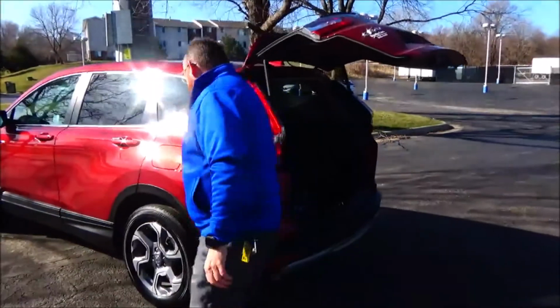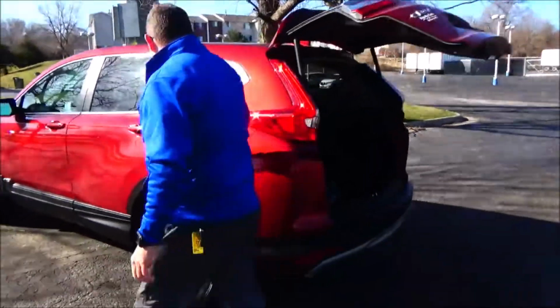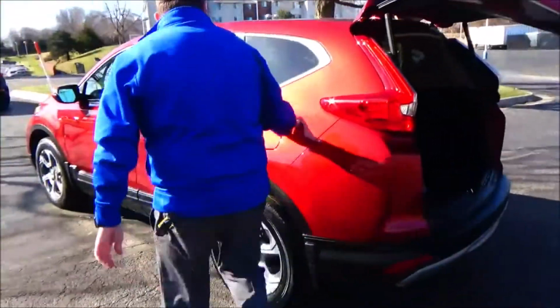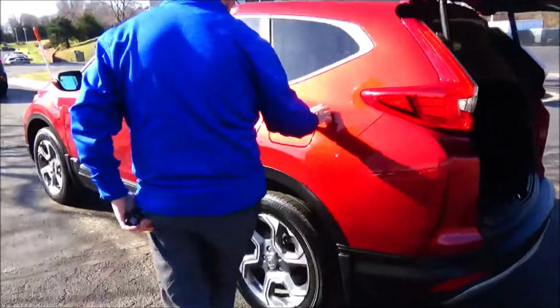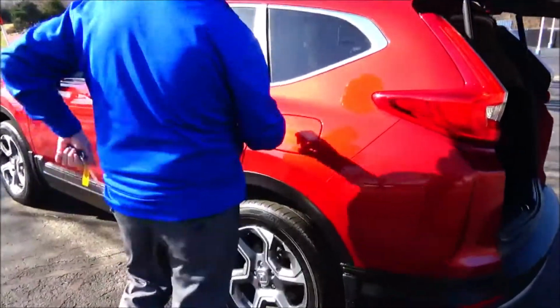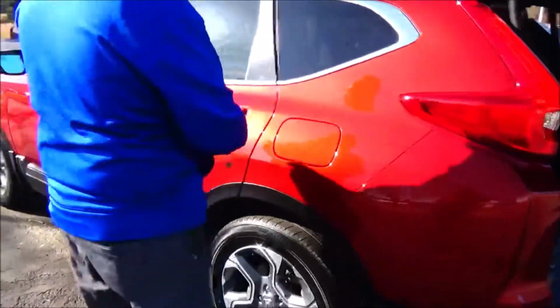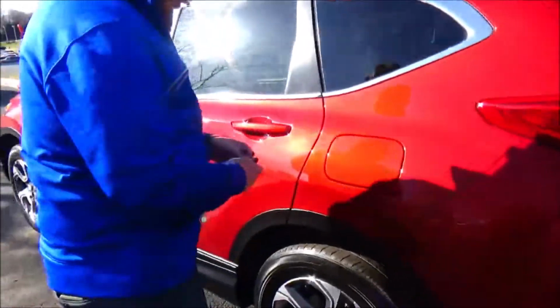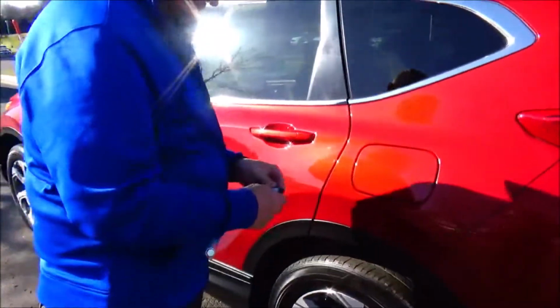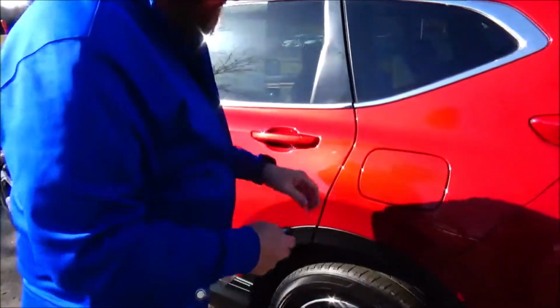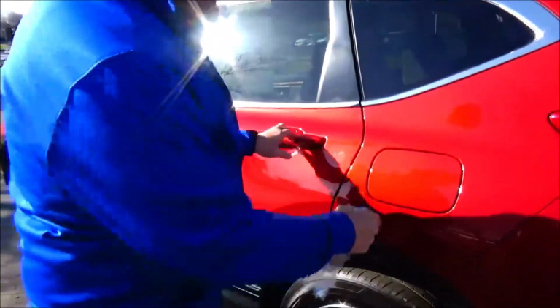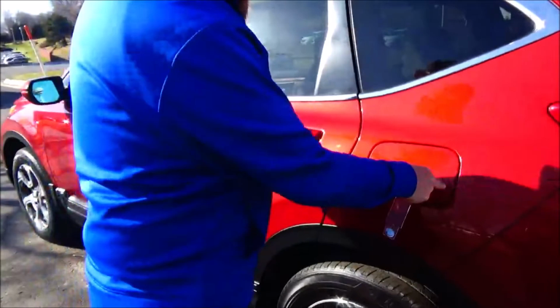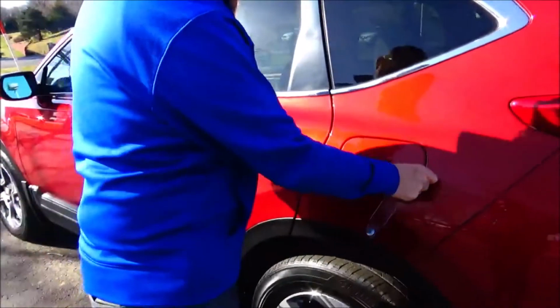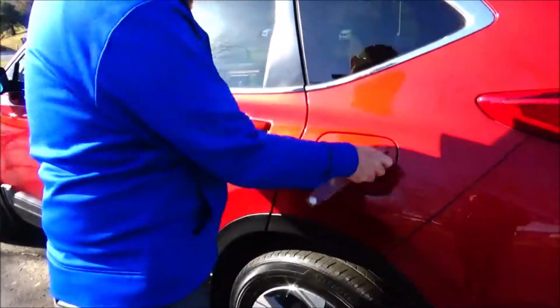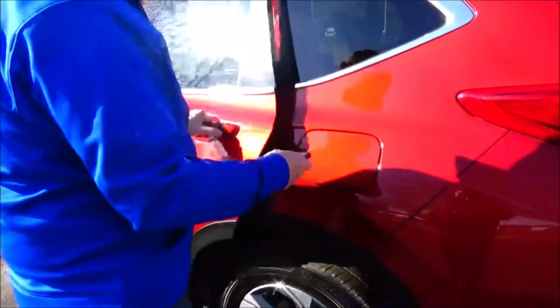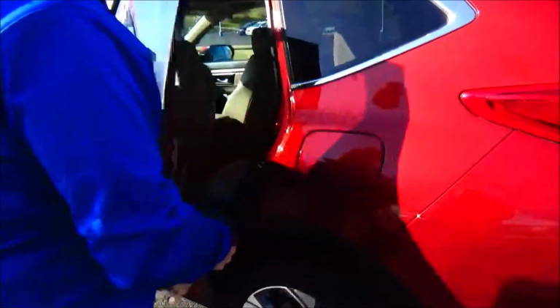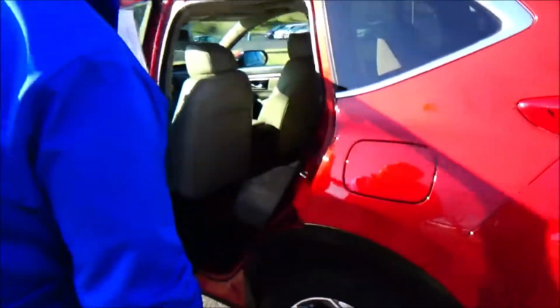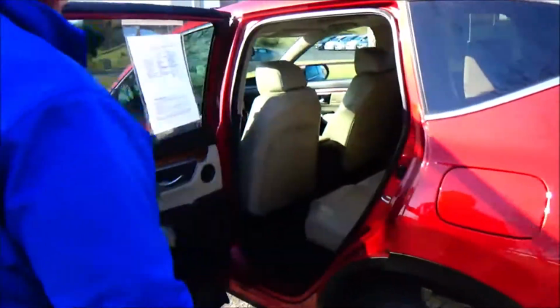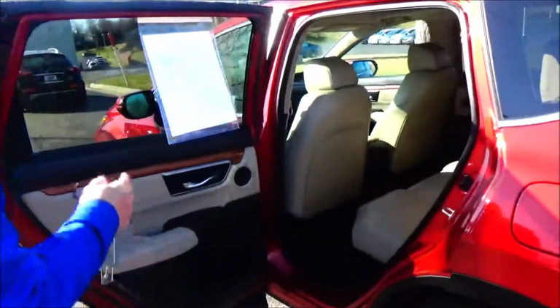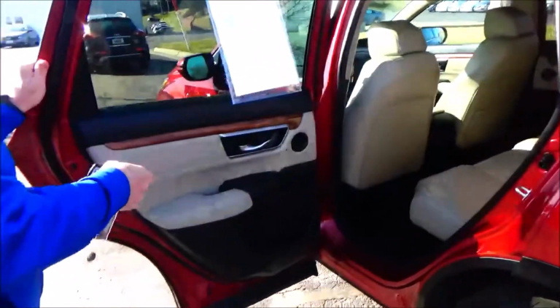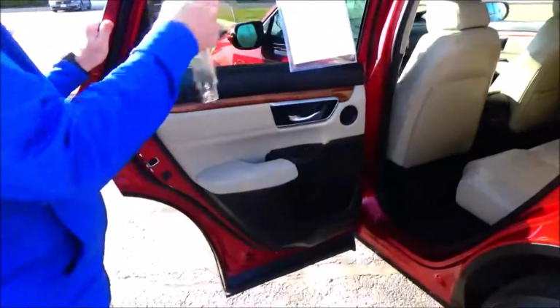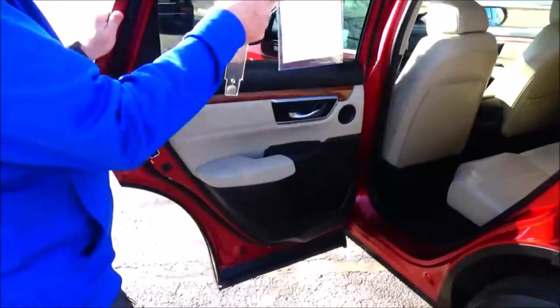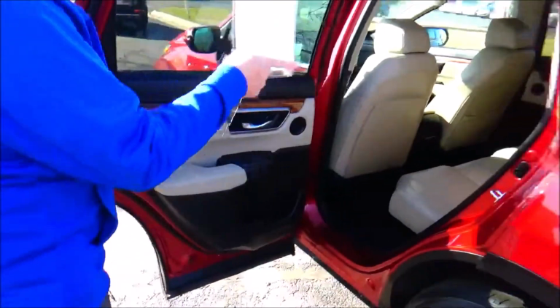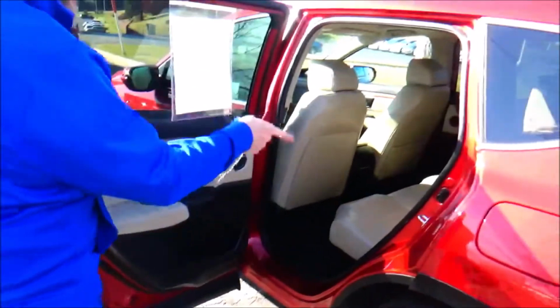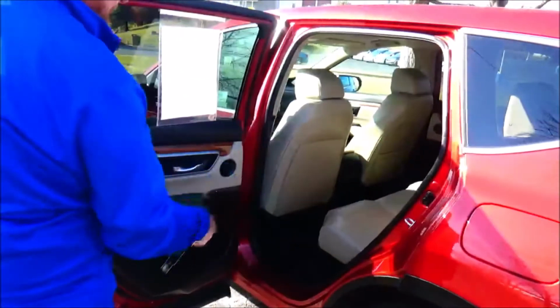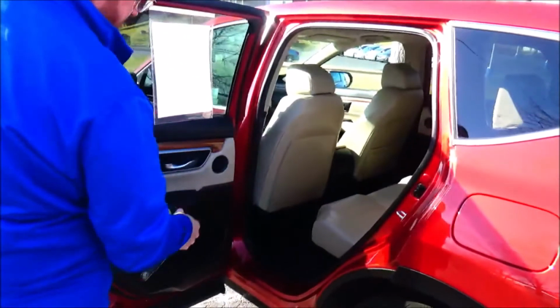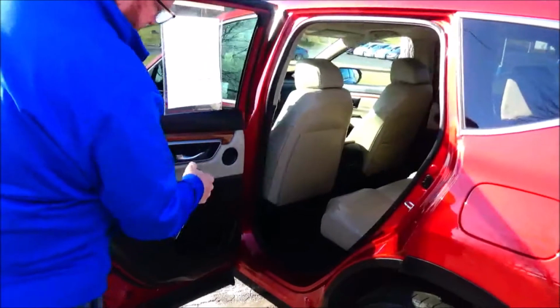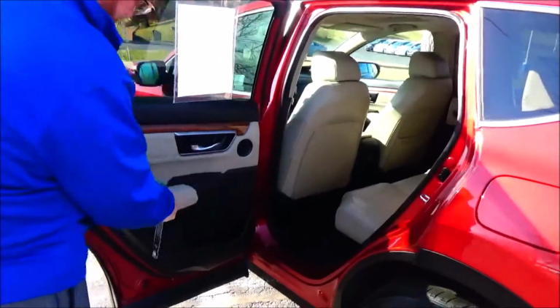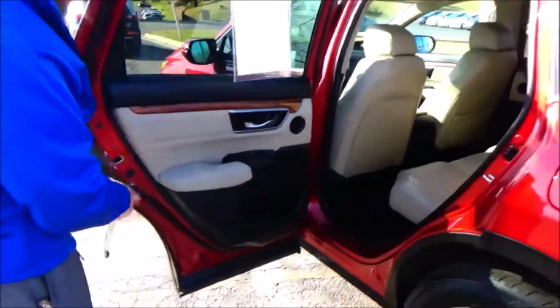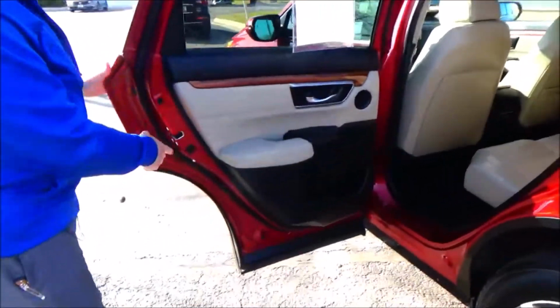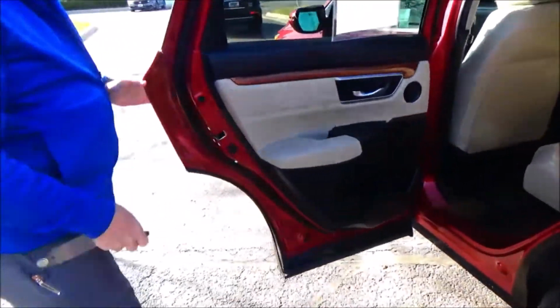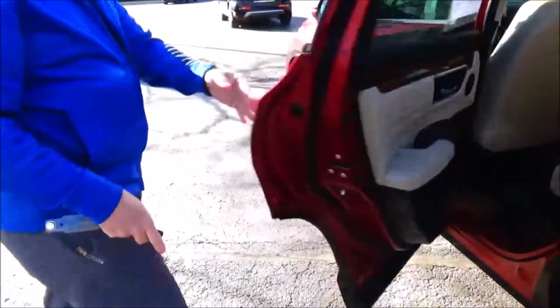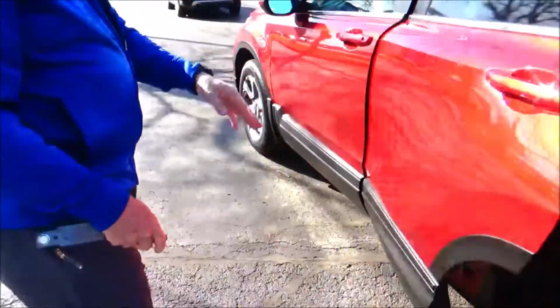Capless gas, proximity key. Flat floor, armrest with cup holders, LATCH system, cup holders and storage in the door, and child security door lock.